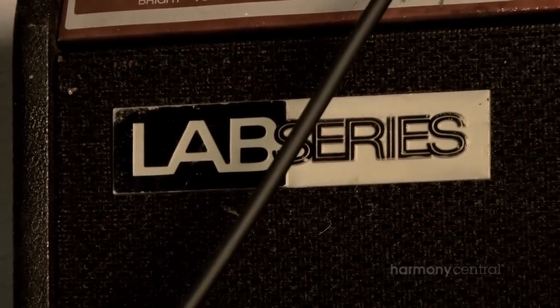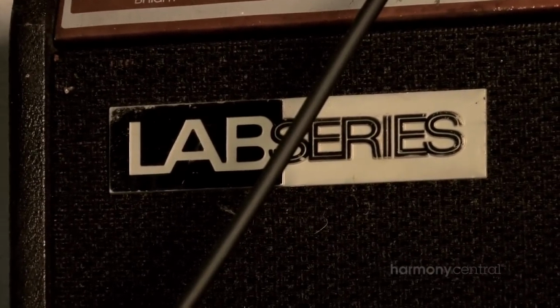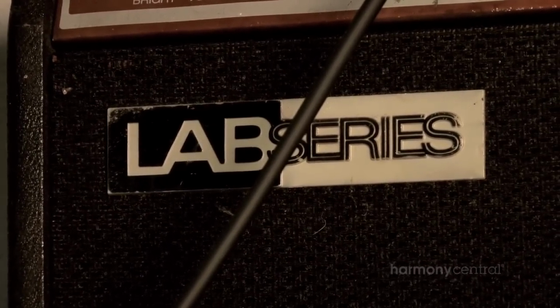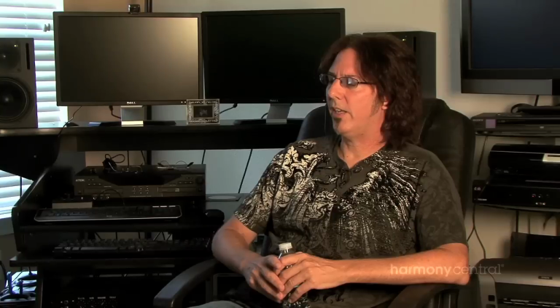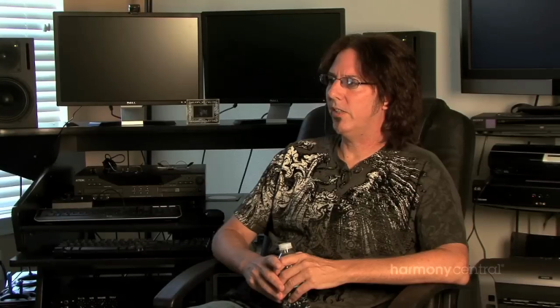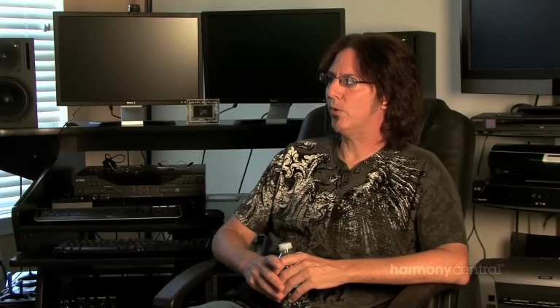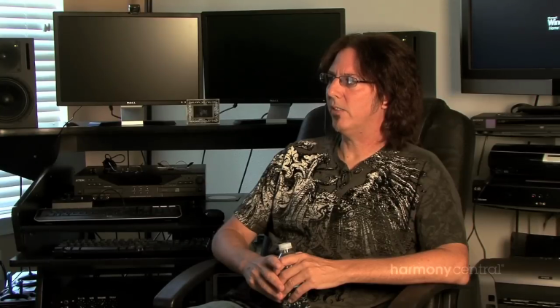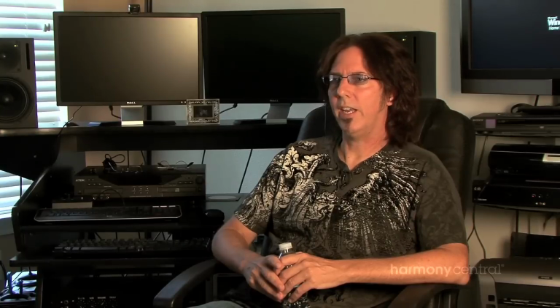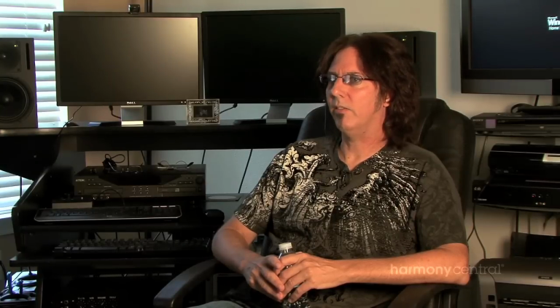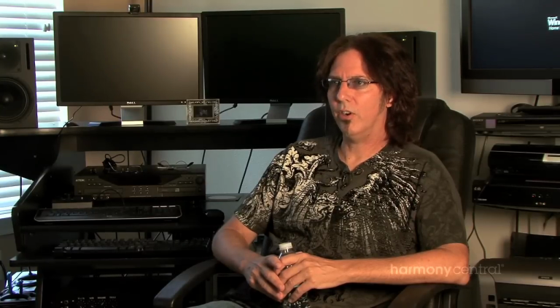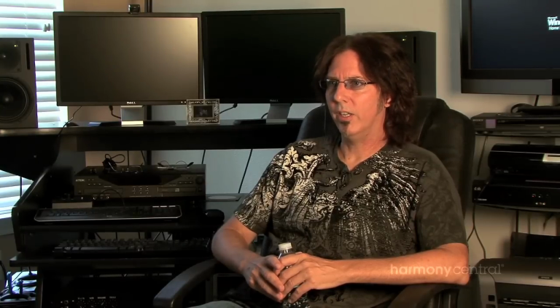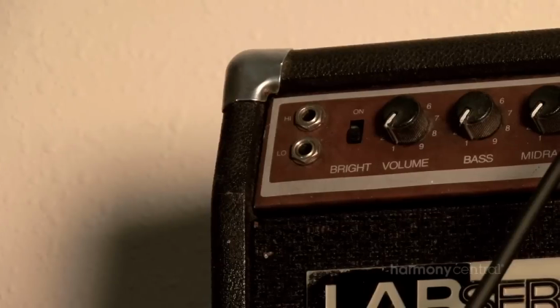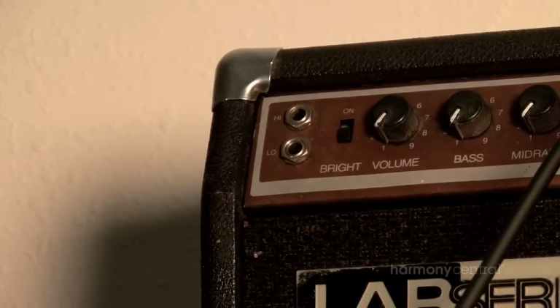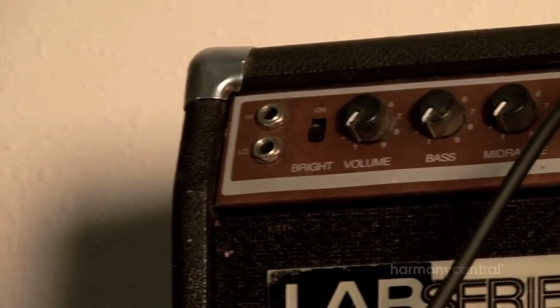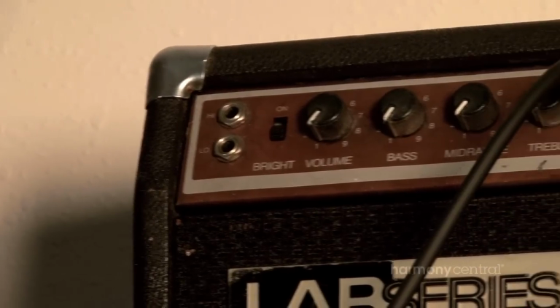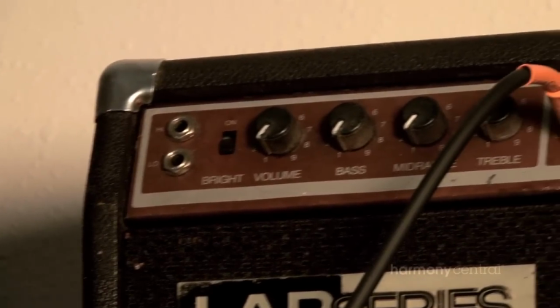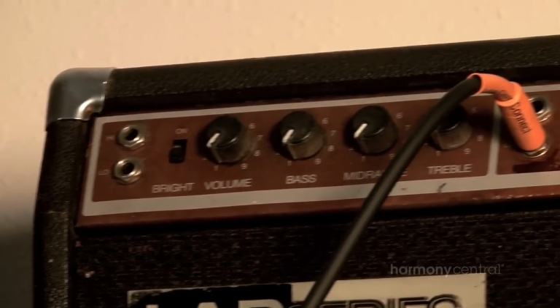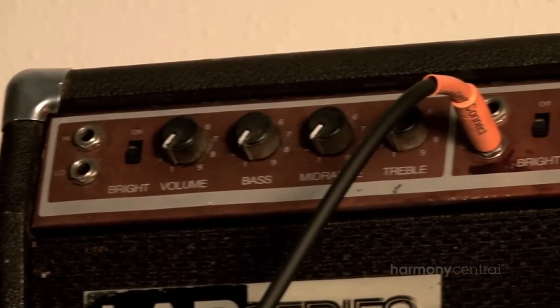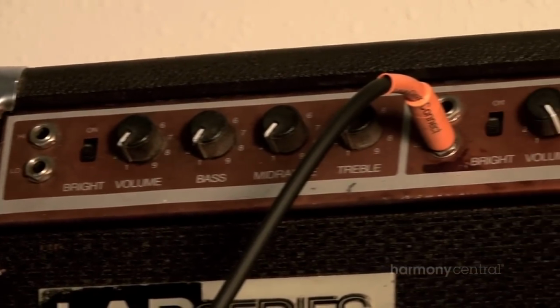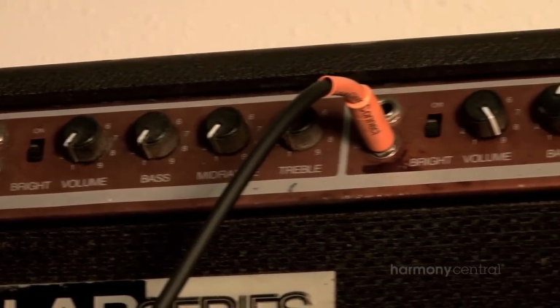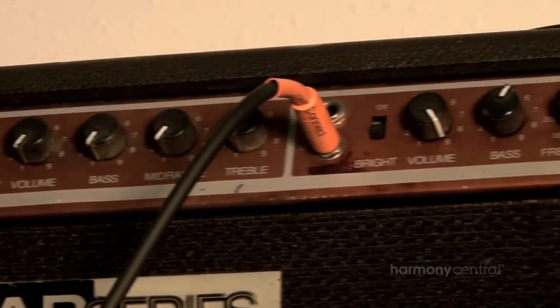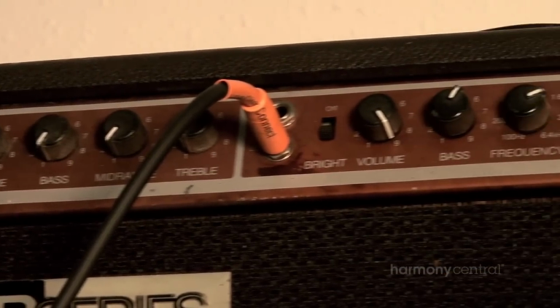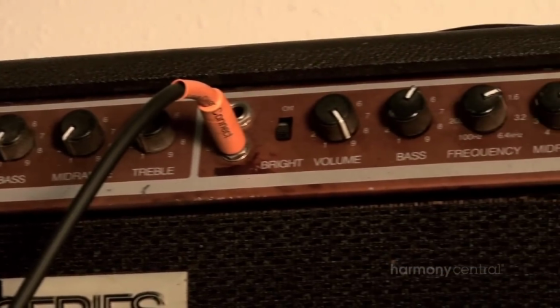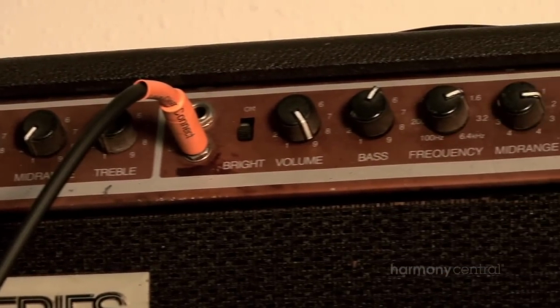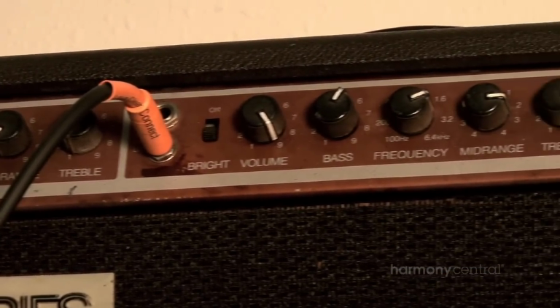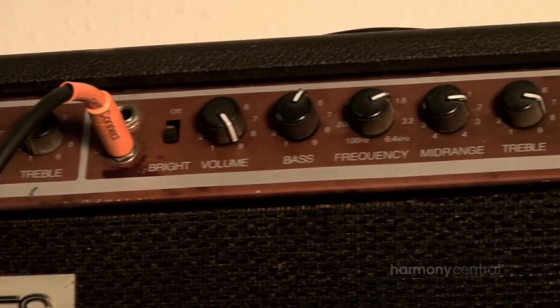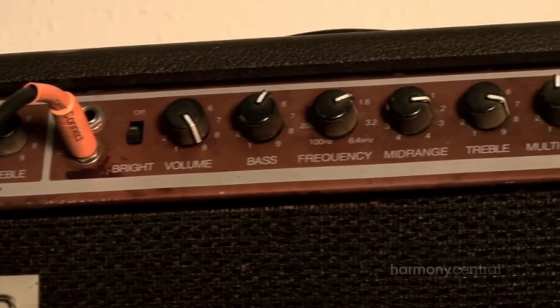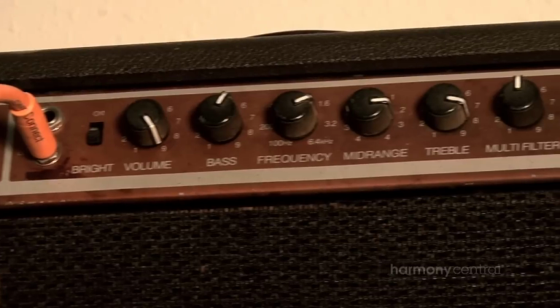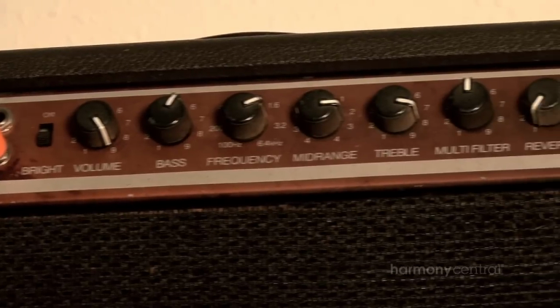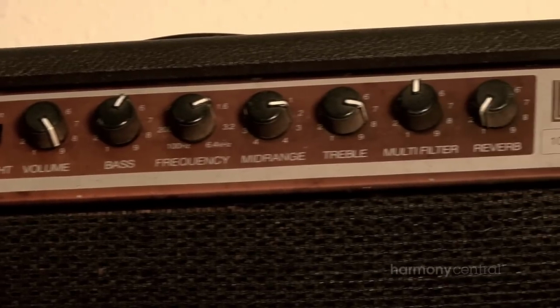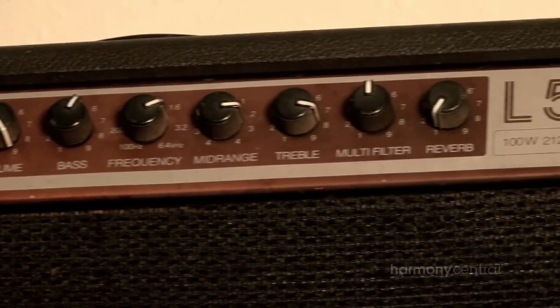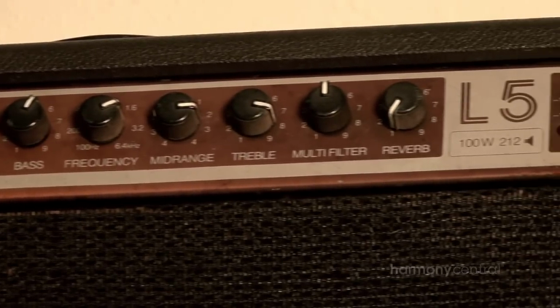I just thought, that is the most amazing sounding amp I've ever heard. I plugged into a couple of them in the shop and everything, and I didn't really get that tone, and I was a bit perplexed by it because it actually sounded terrible.